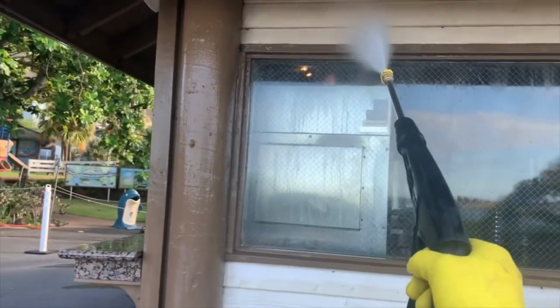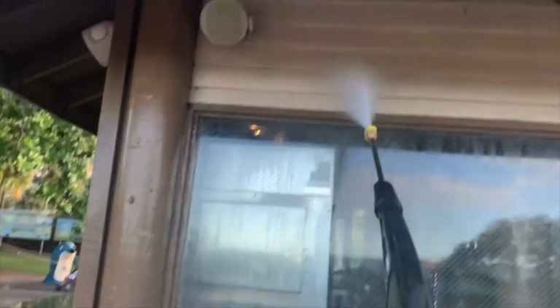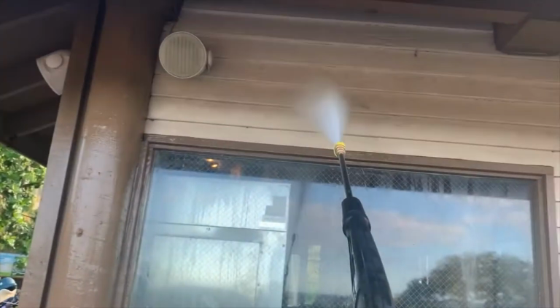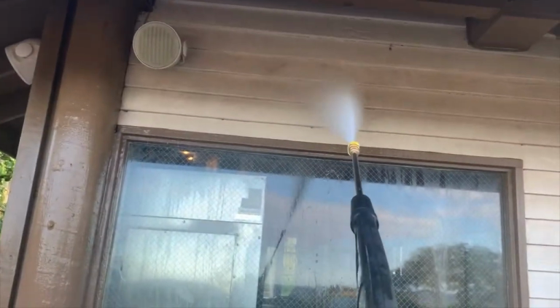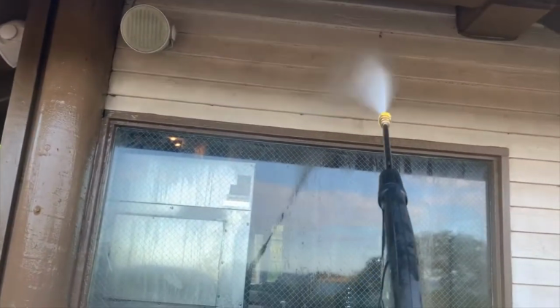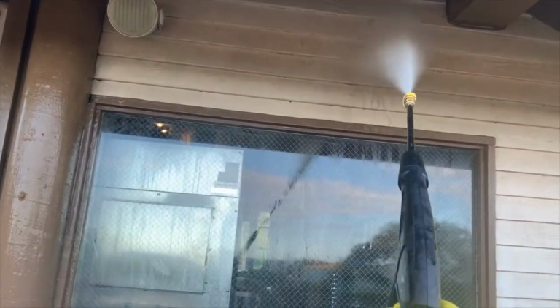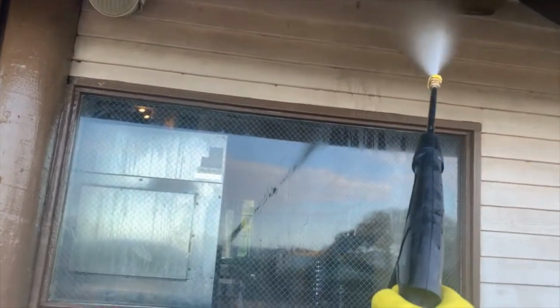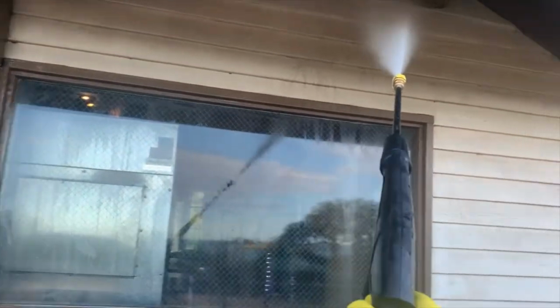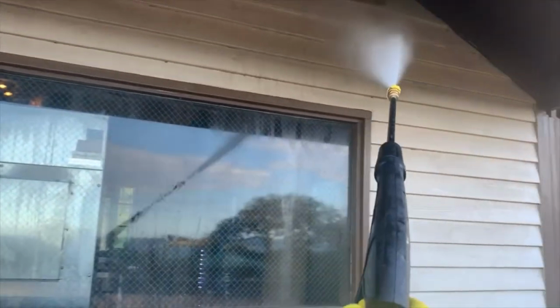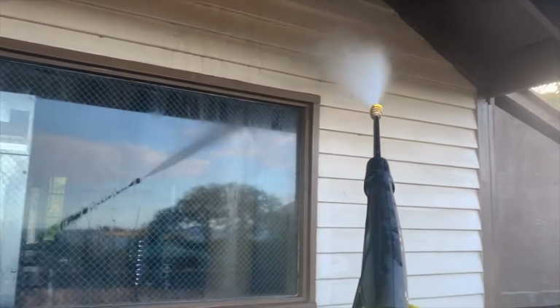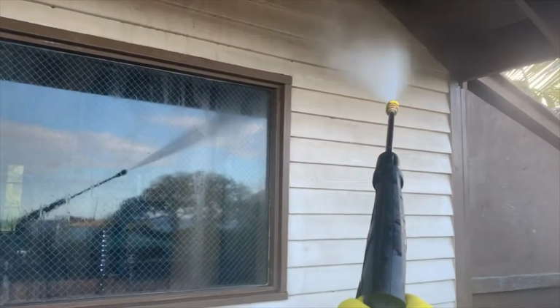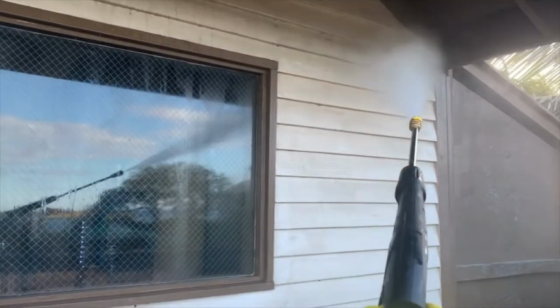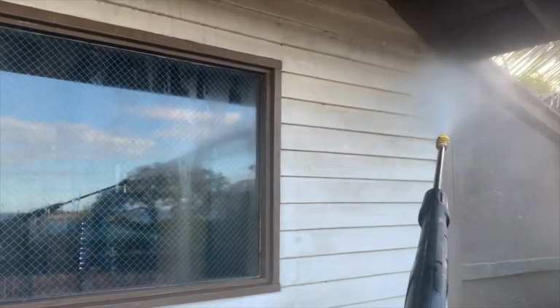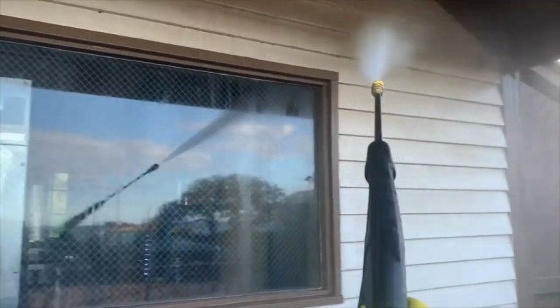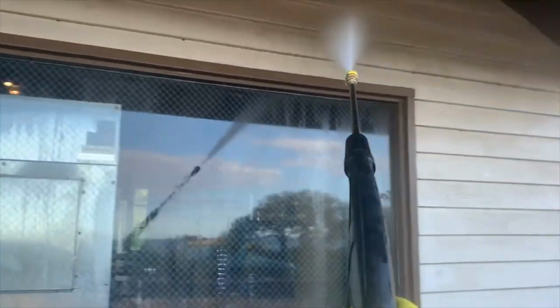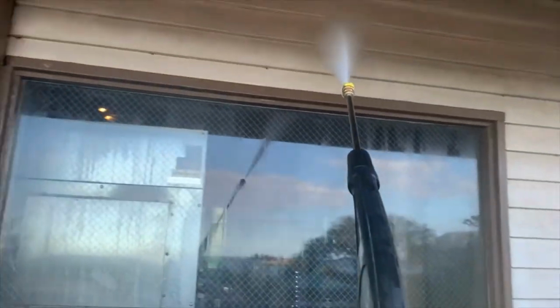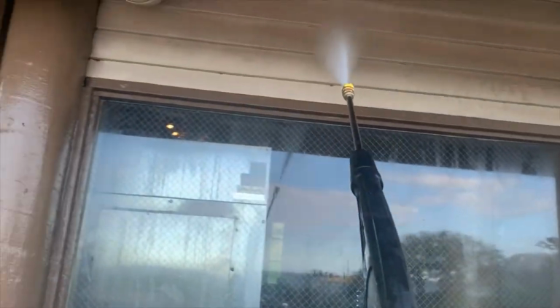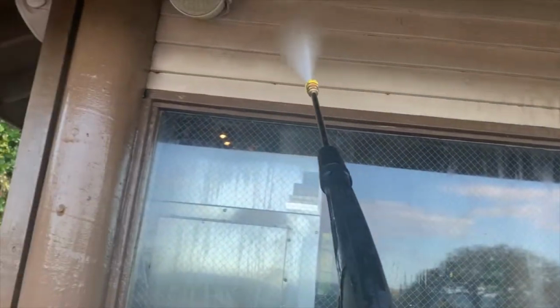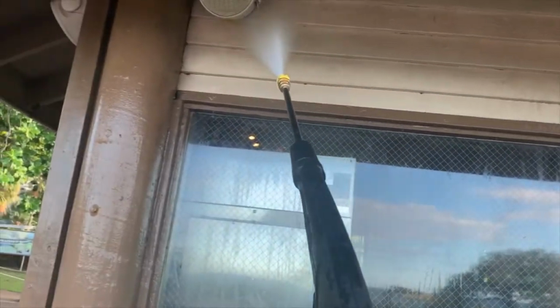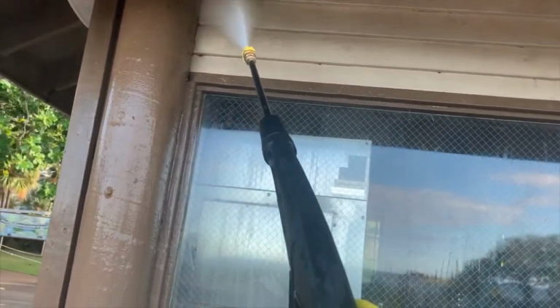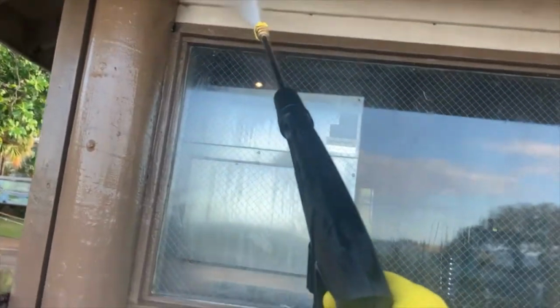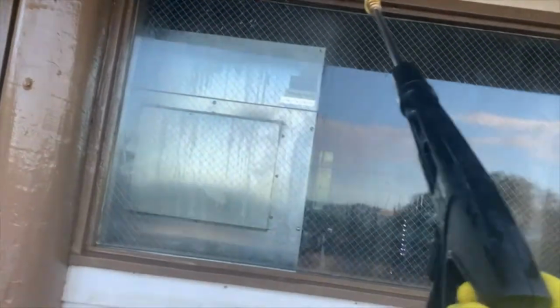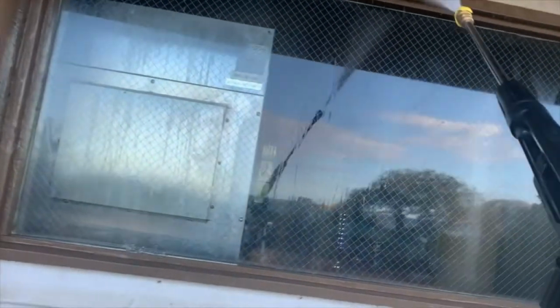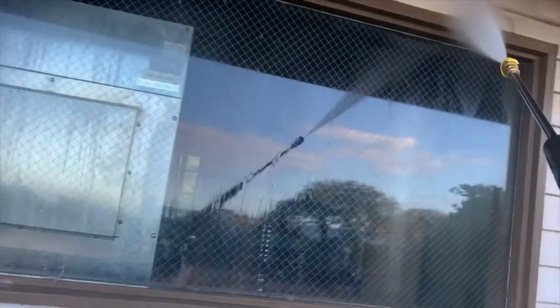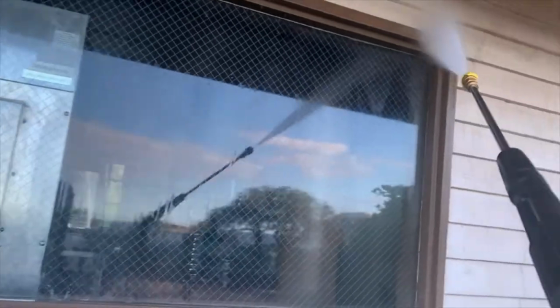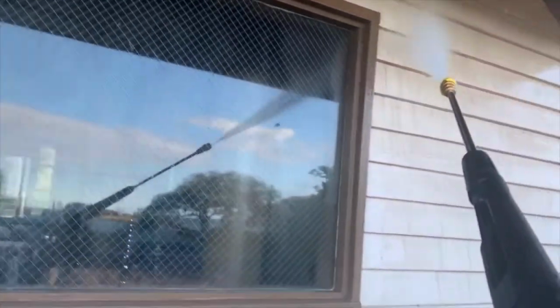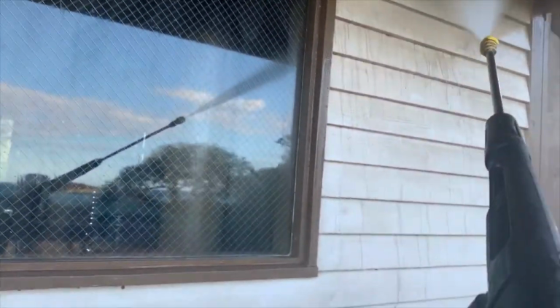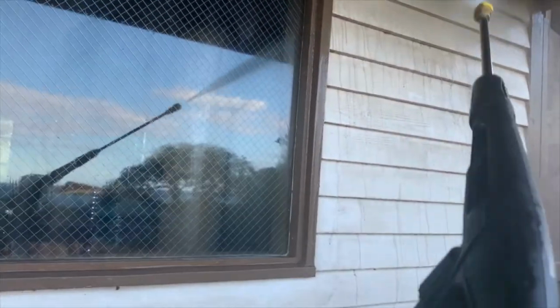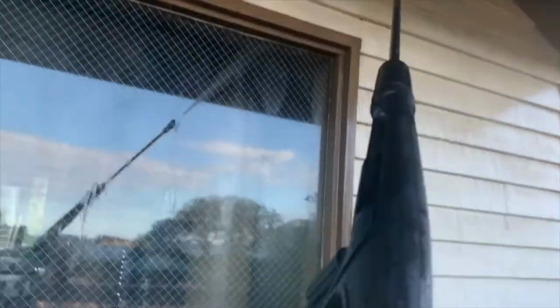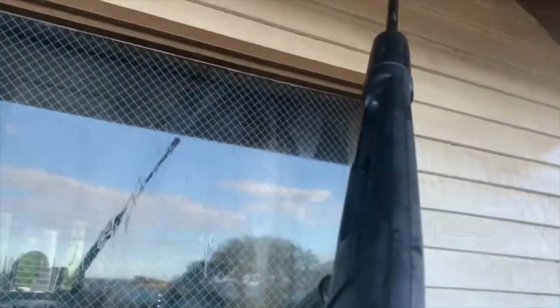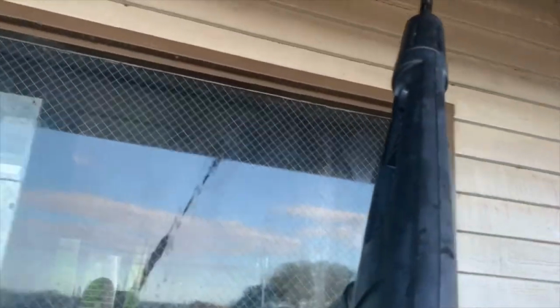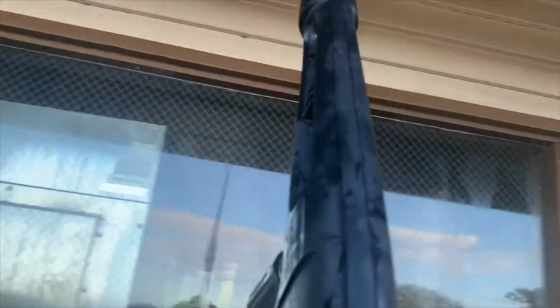It's always satisfying to see a pressure washer spray that dirt — the dirt just oozes, it melts off.